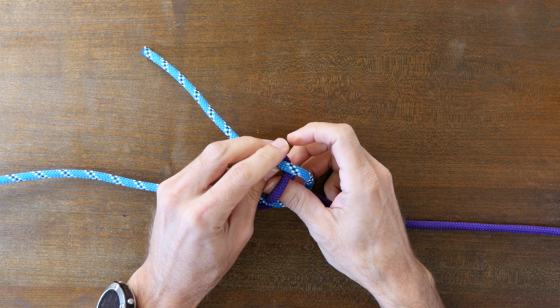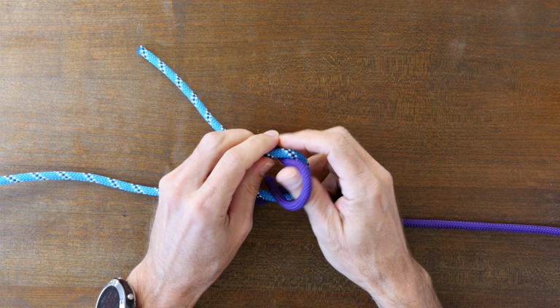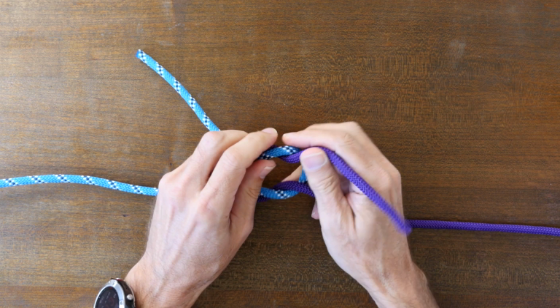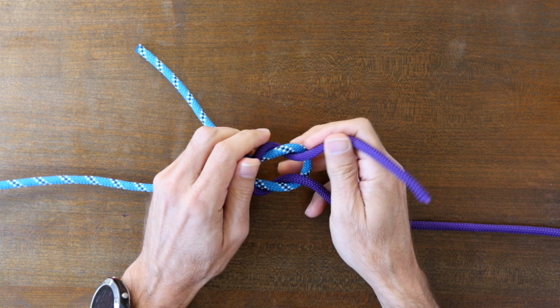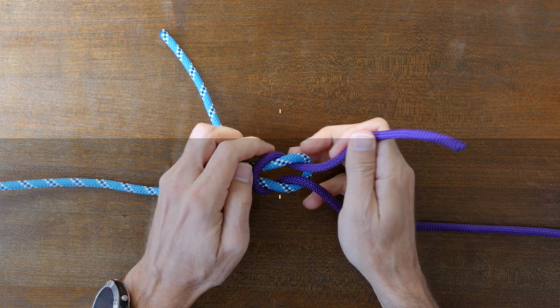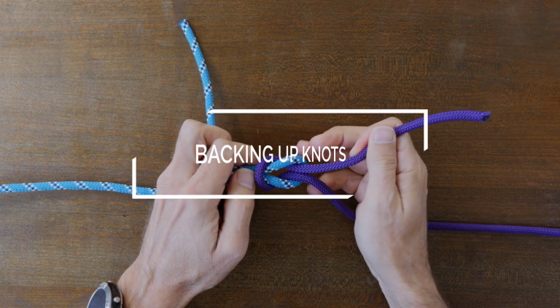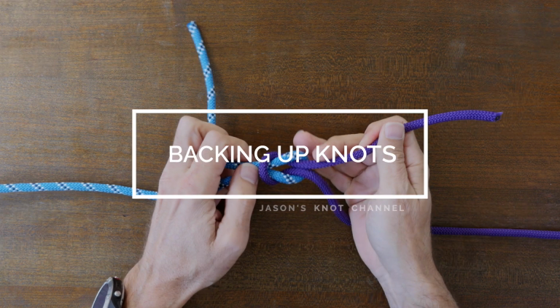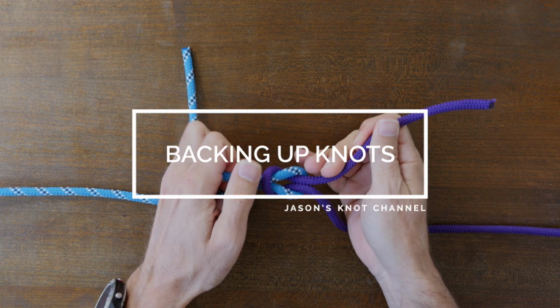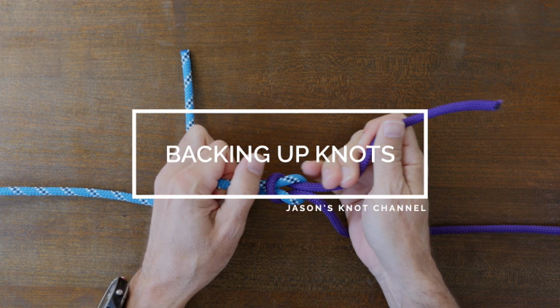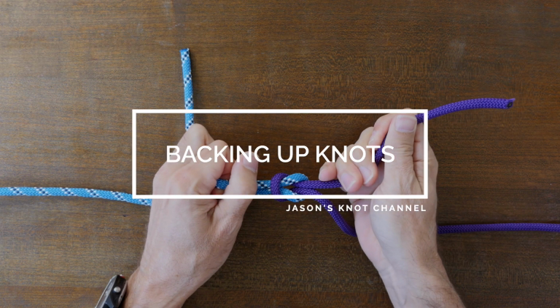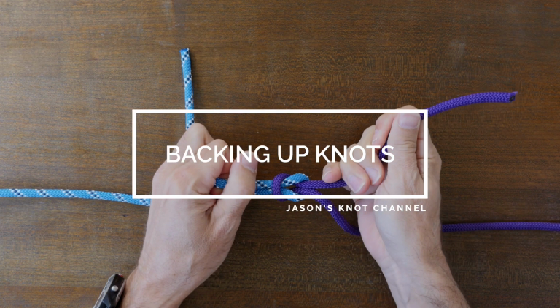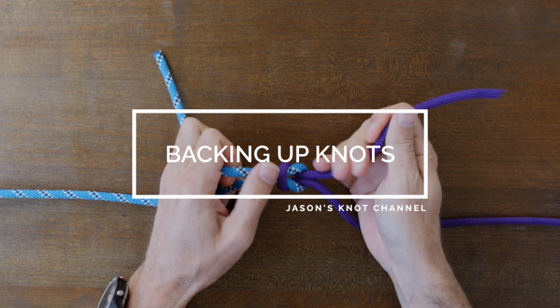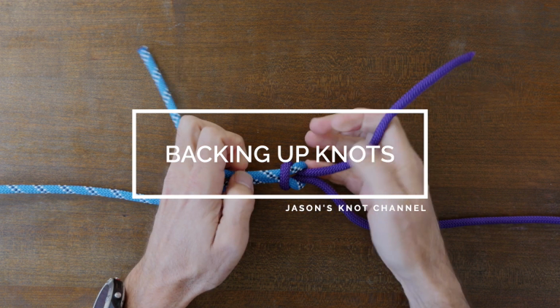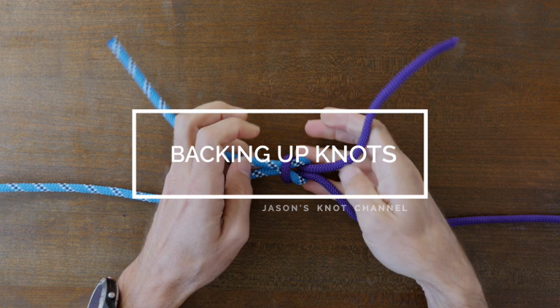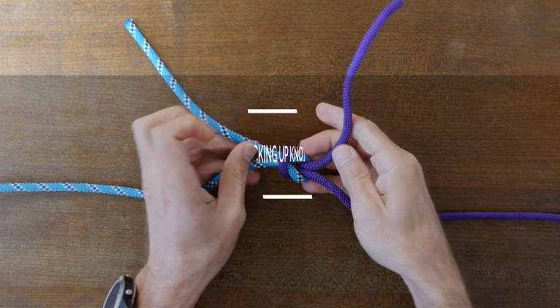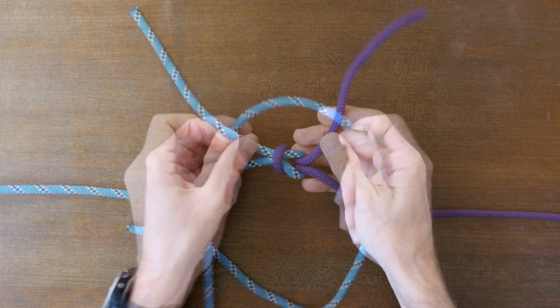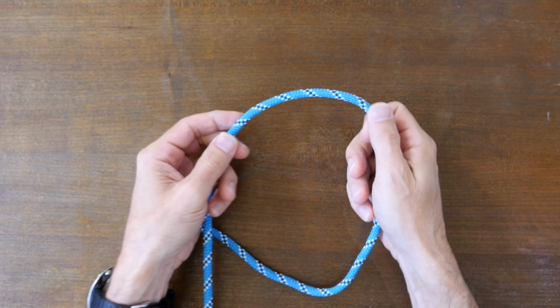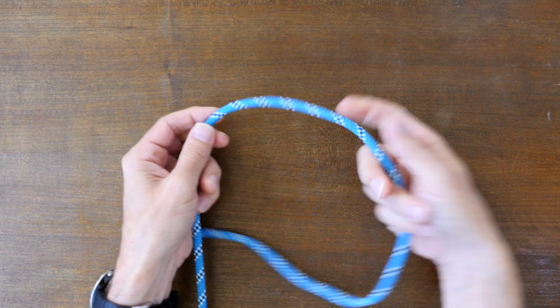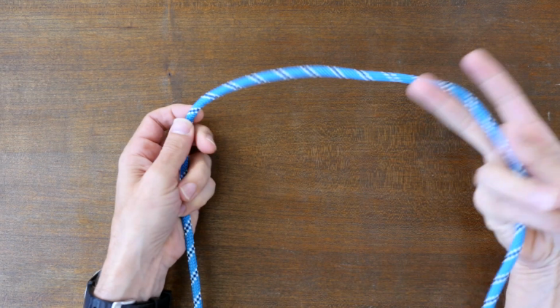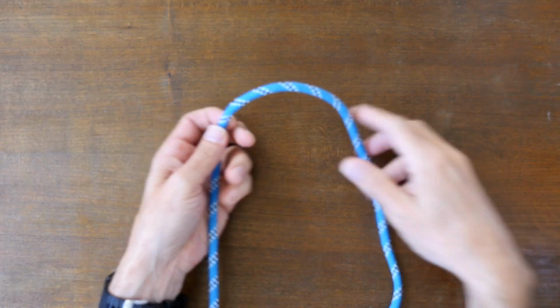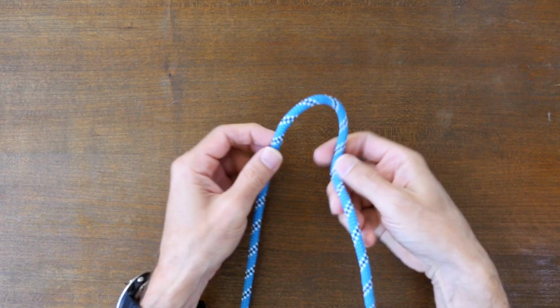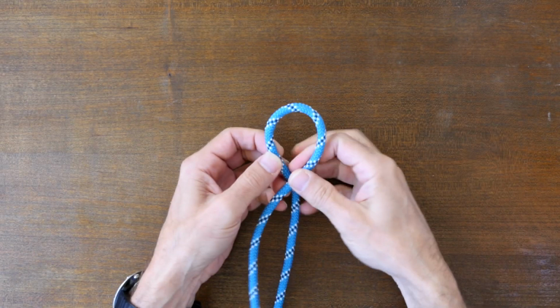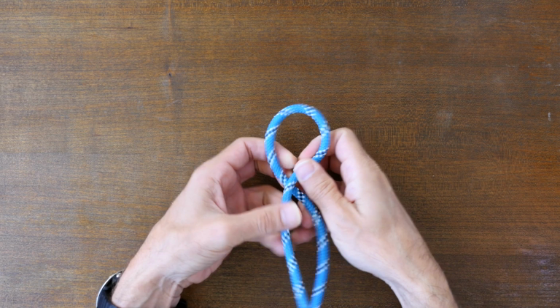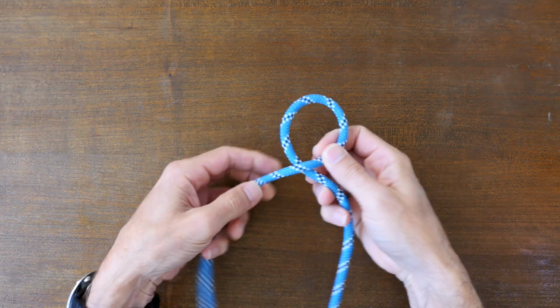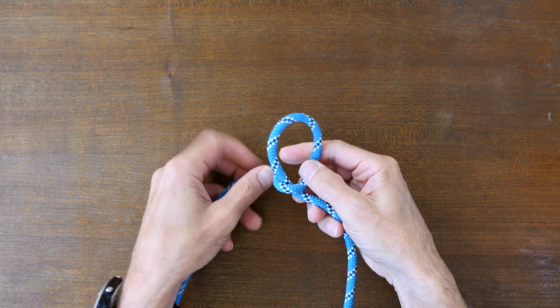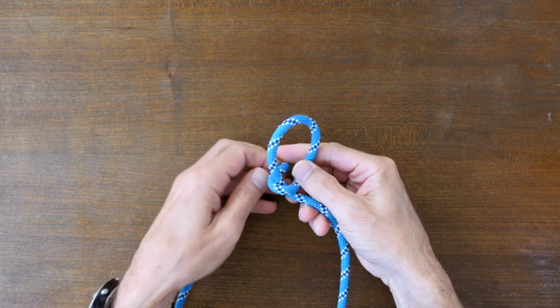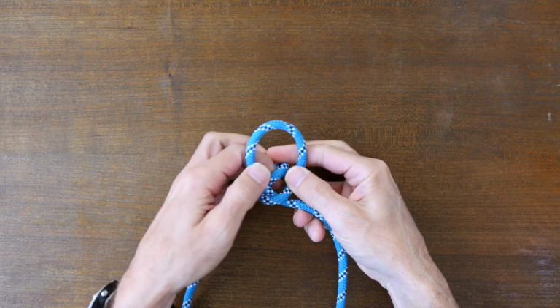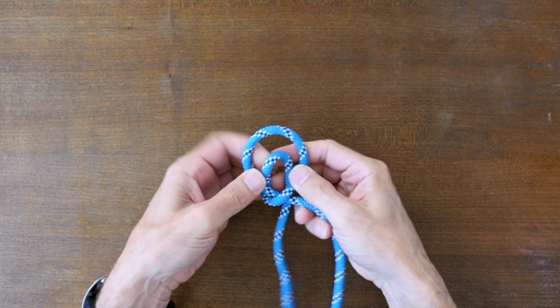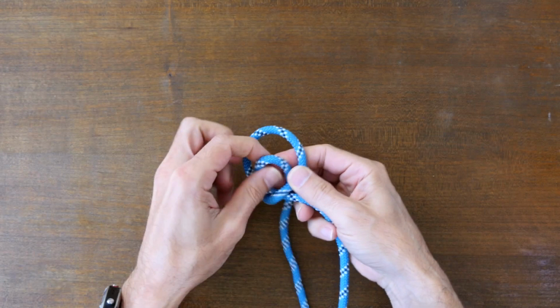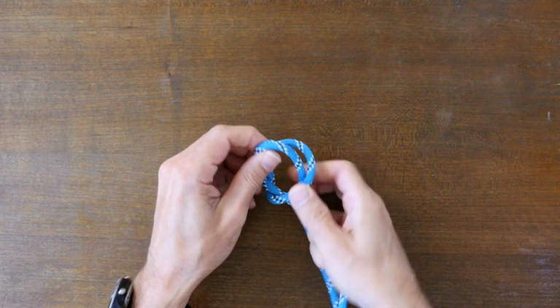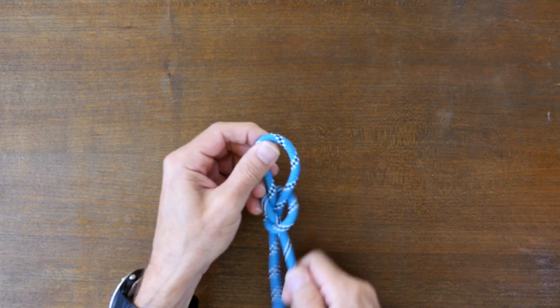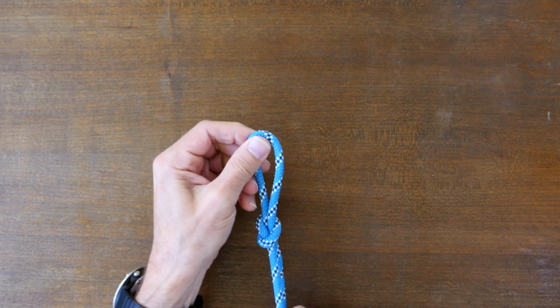Hey everyone, Jason here. Welcome to my knot channel. In this video we're going to have a look at how to back up your knots and make them safer. There are a few different ways to make your knots less likely to fail and safer to use. In this video I'm going to show a couple ways that I back up my knots.